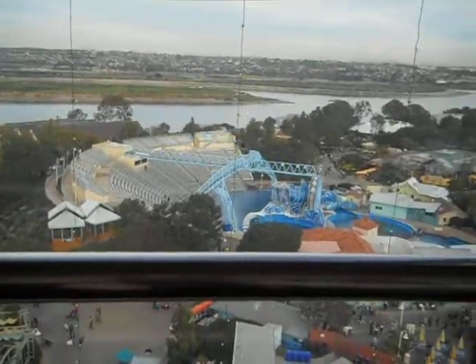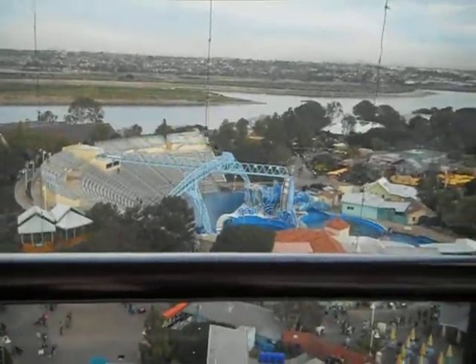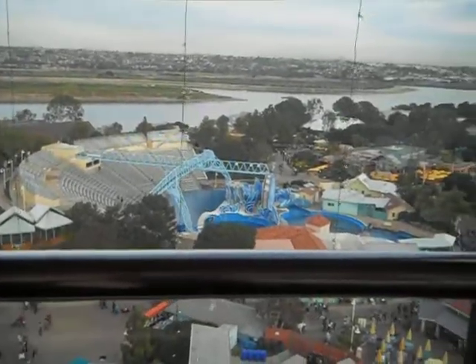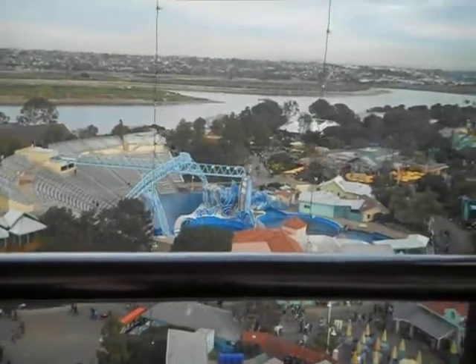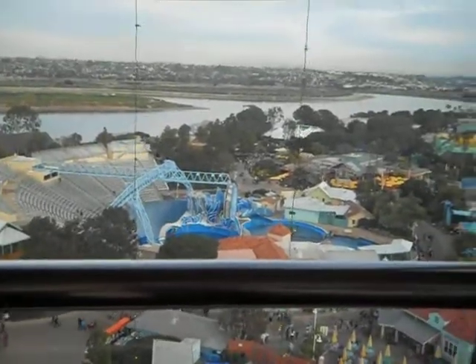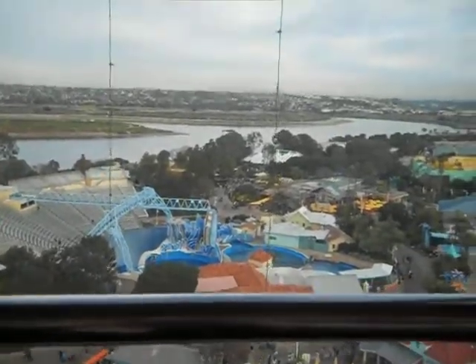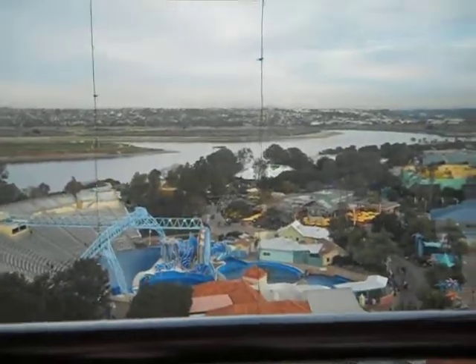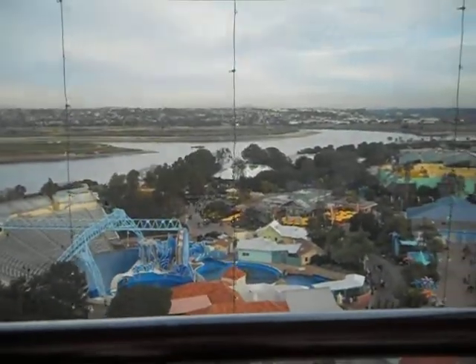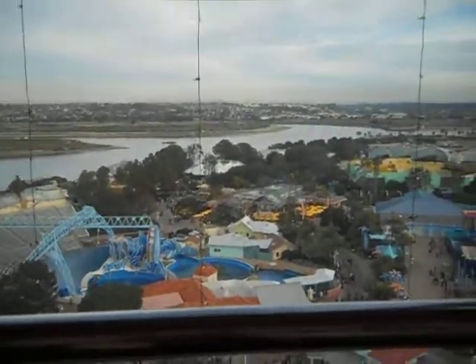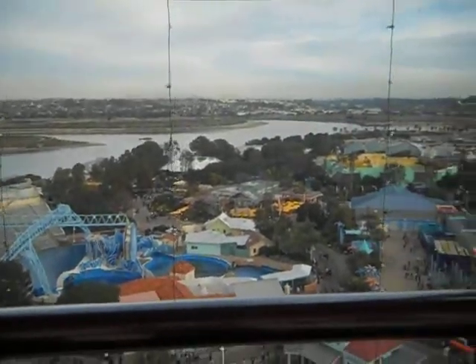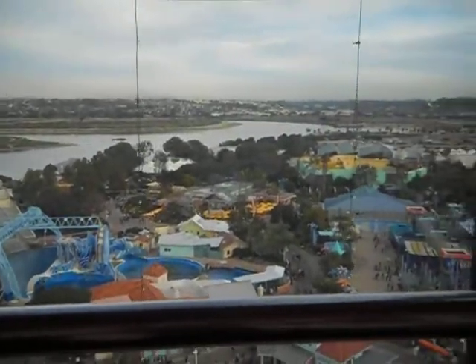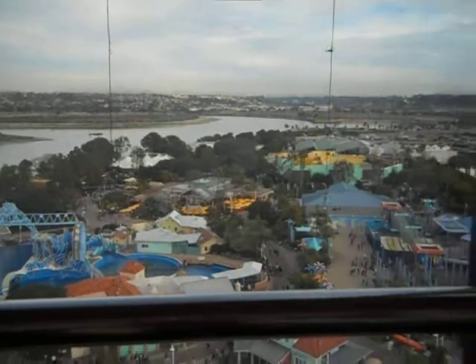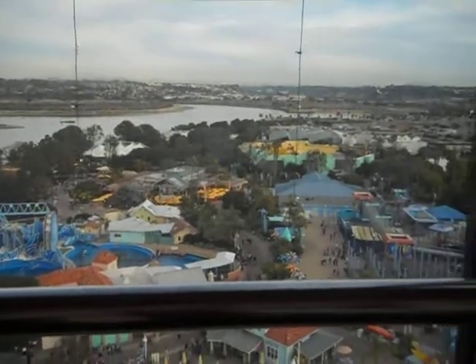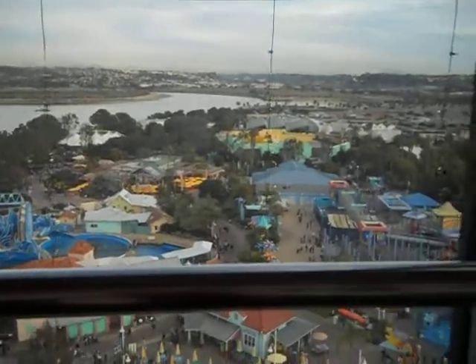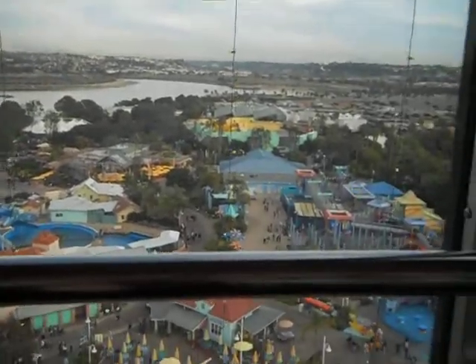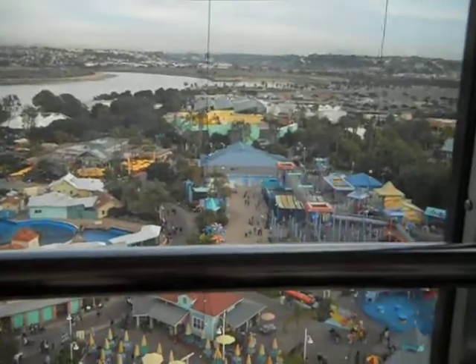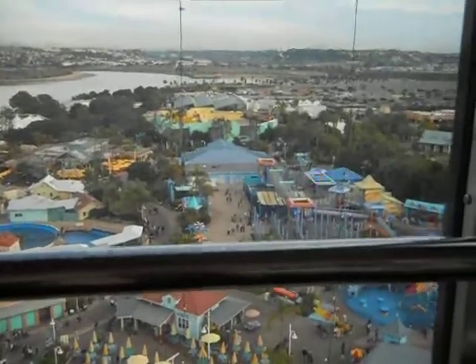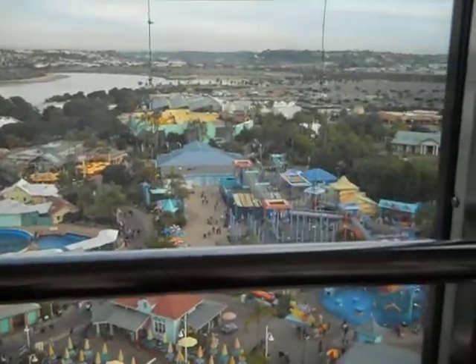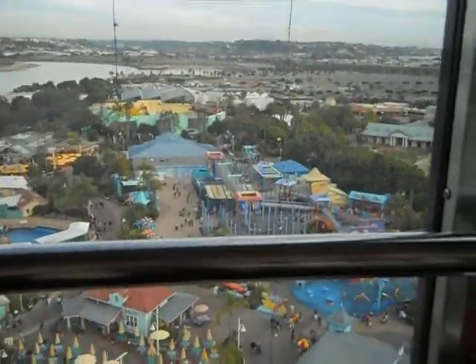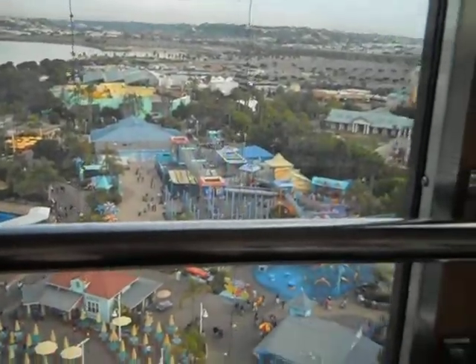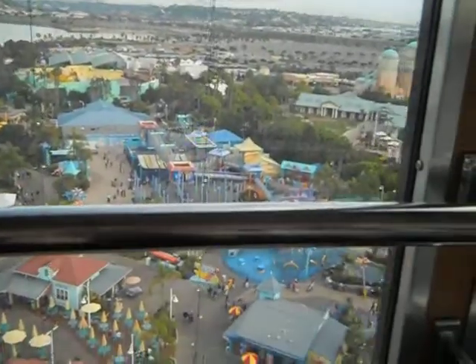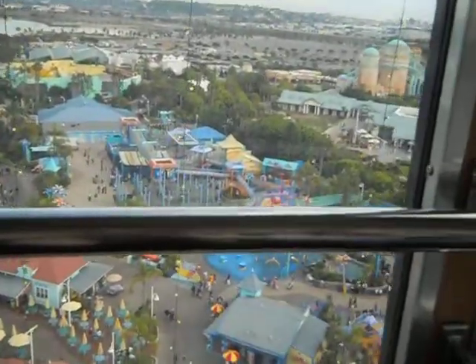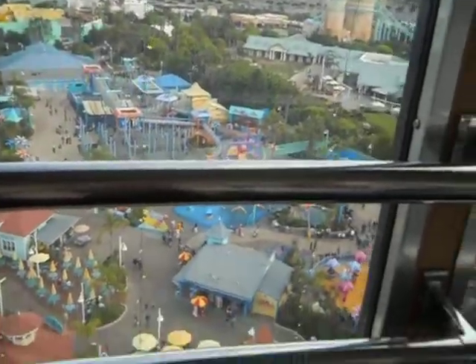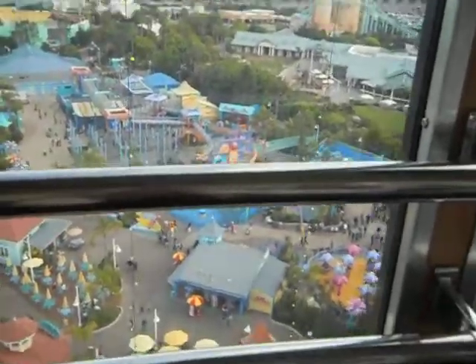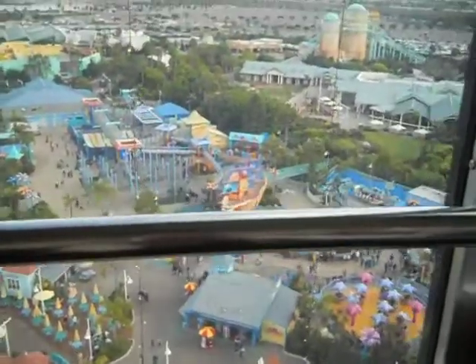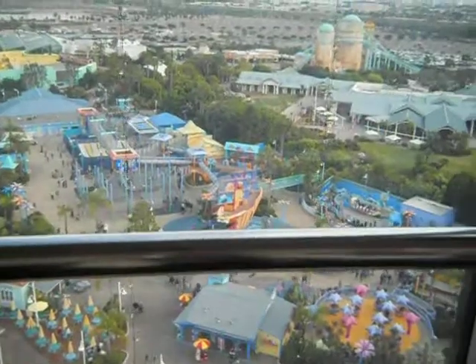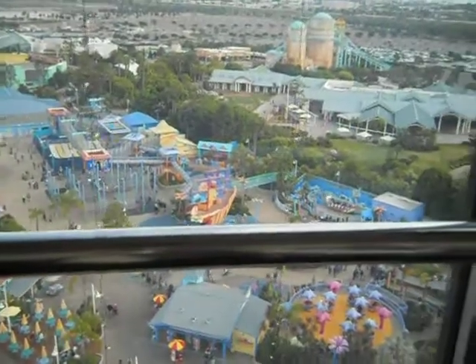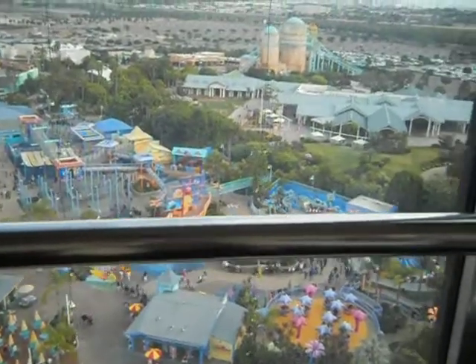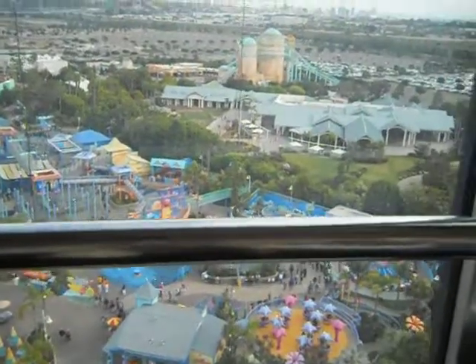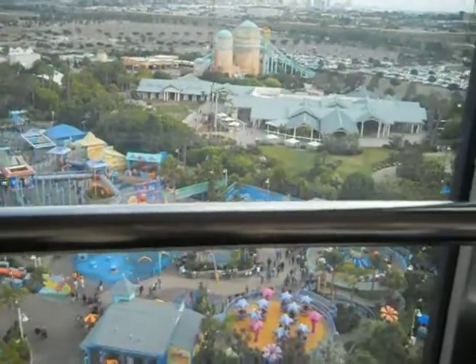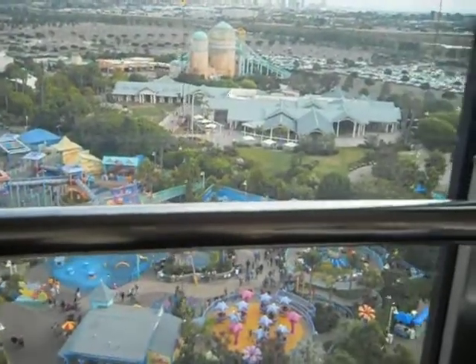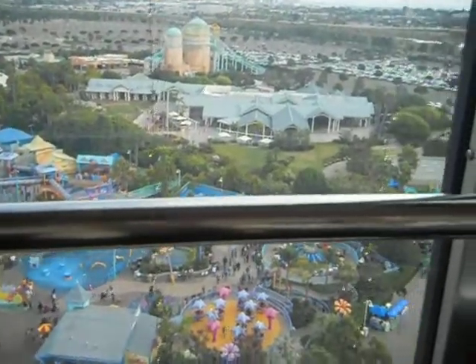We're currently rising at 150 feet per minute, so we'll be stopping at an altitude of 265 feet. At that point, you'll have a panoramic view of SeaWorld in beautiful San Diego, California.